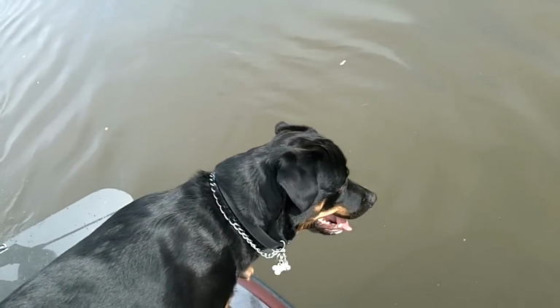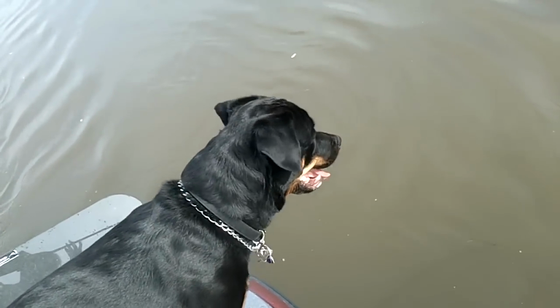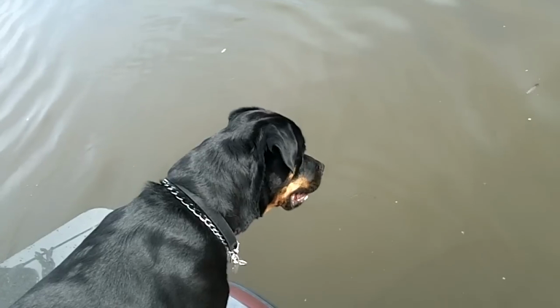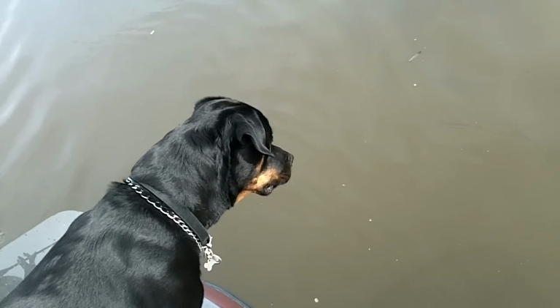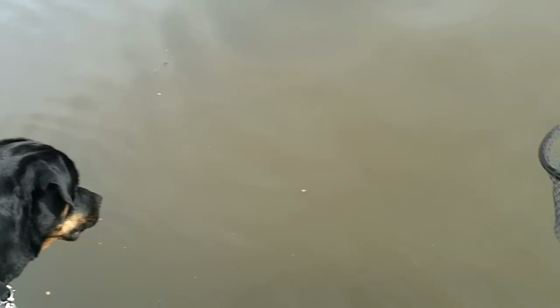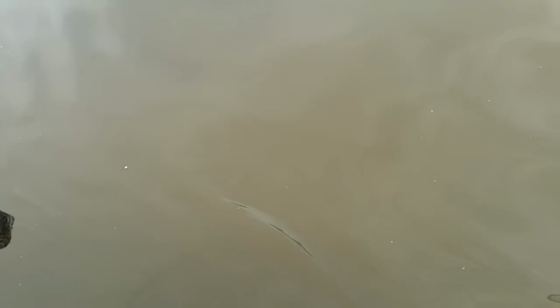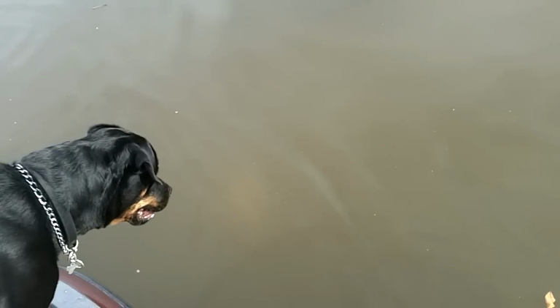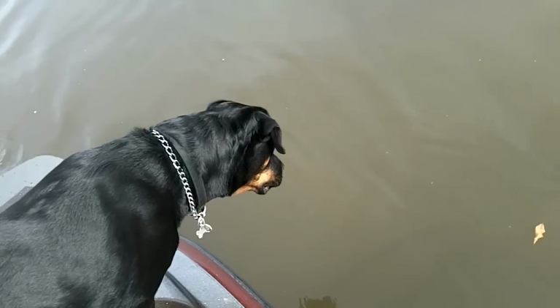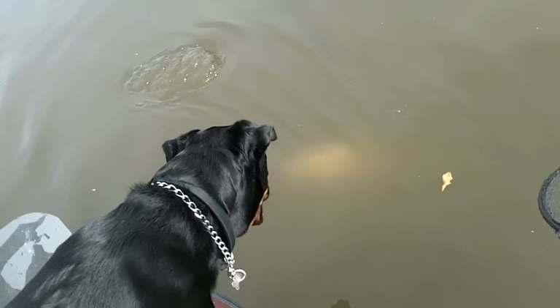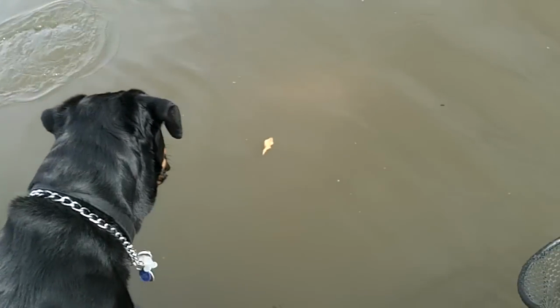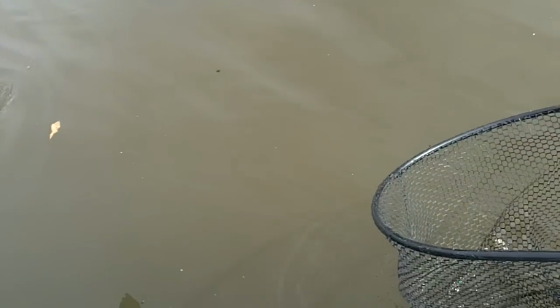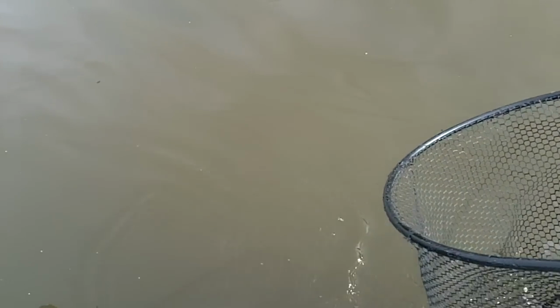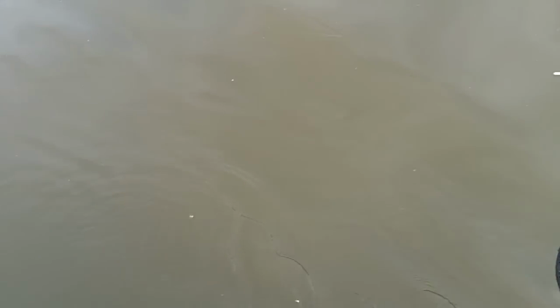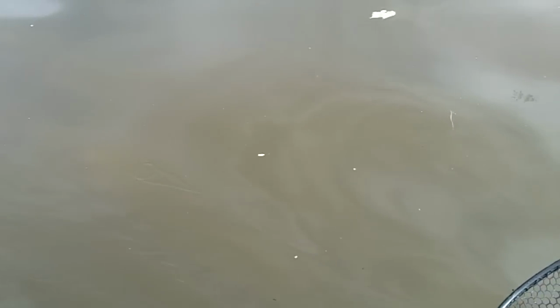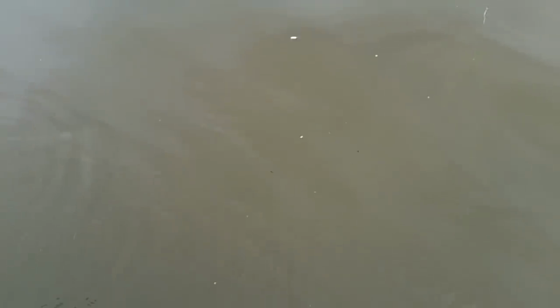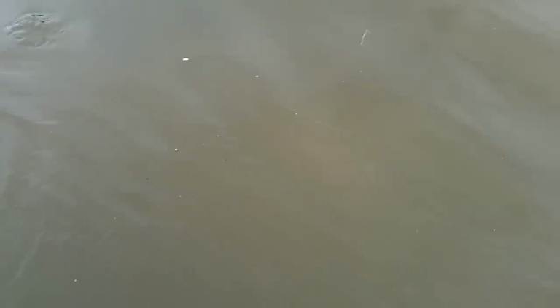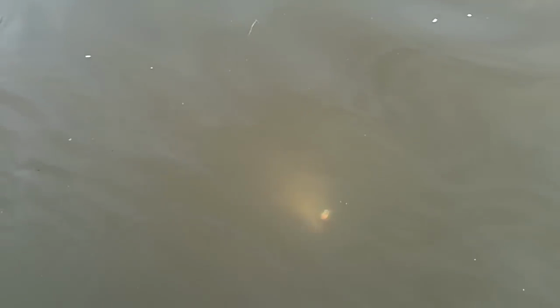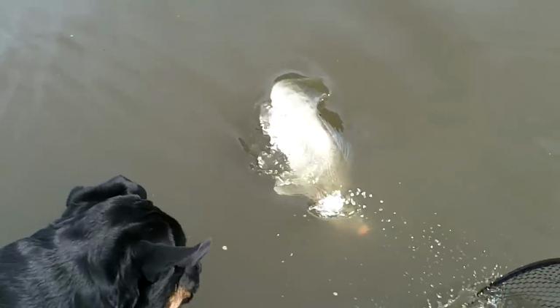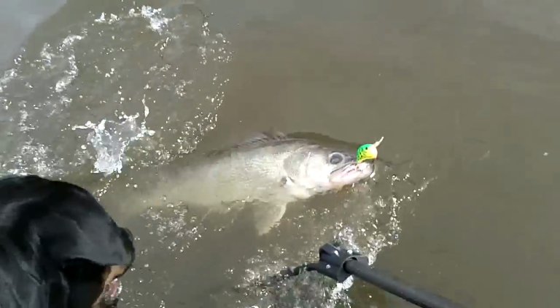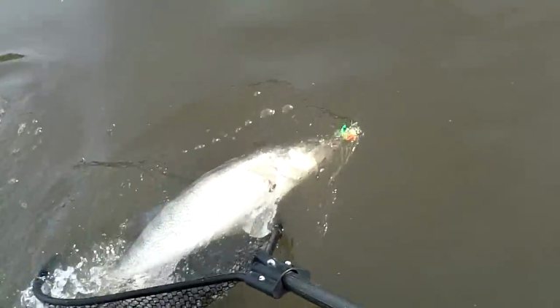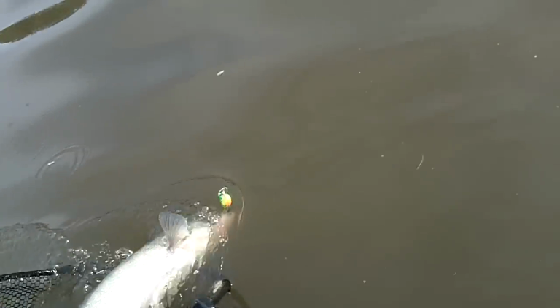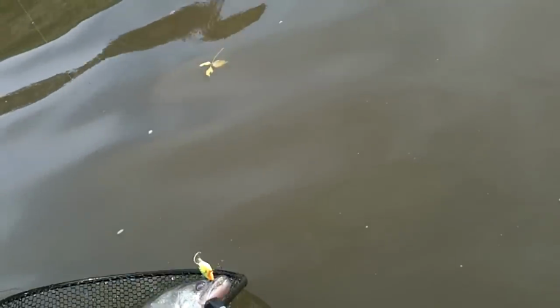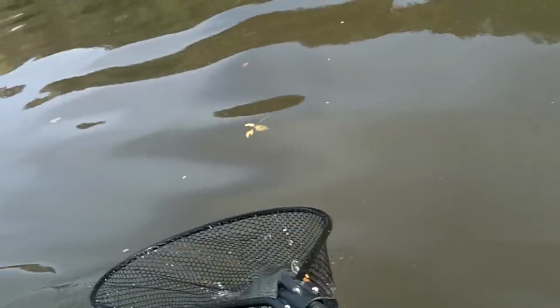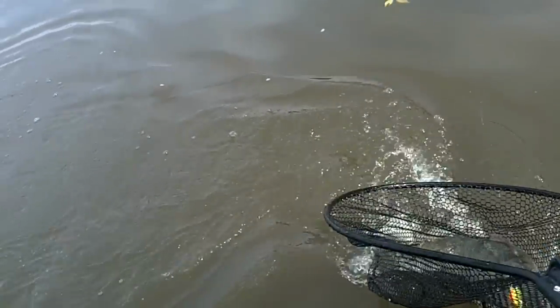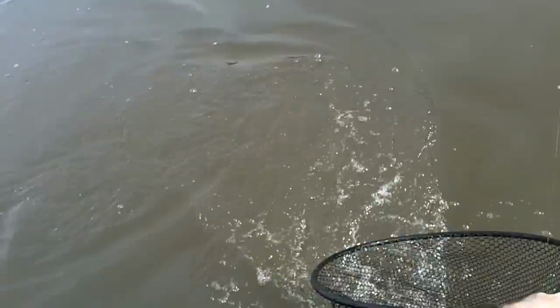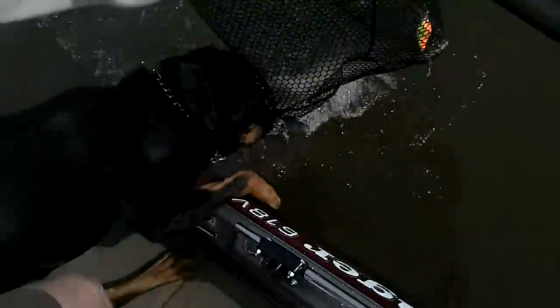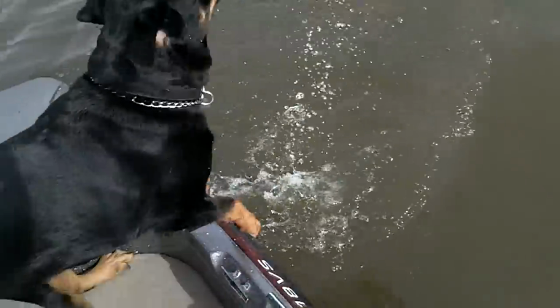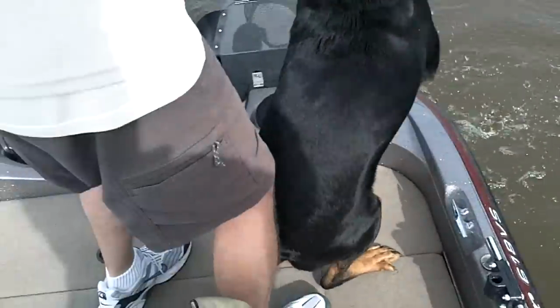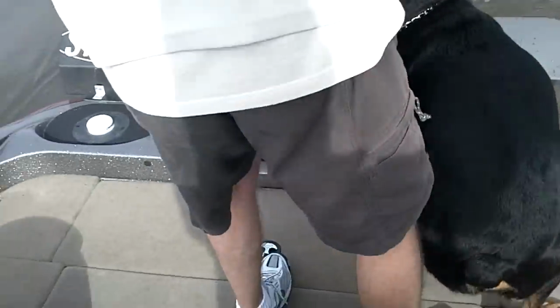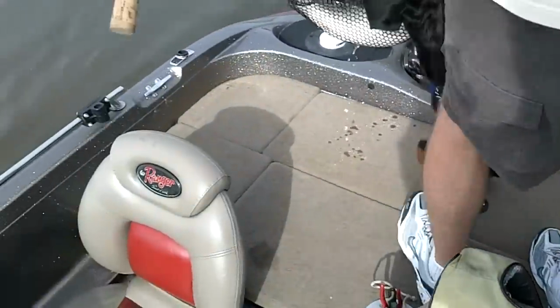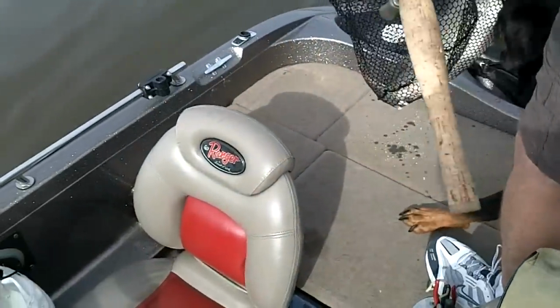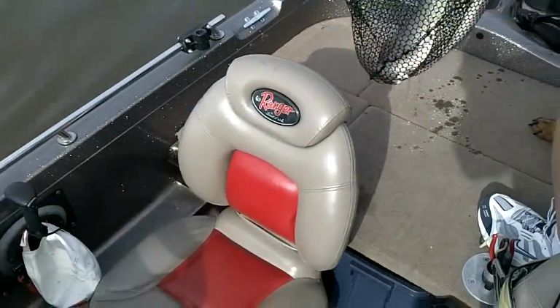Look at that. There he is. Boy, he's big — he's huge. There we go, there we go. That was a good one.